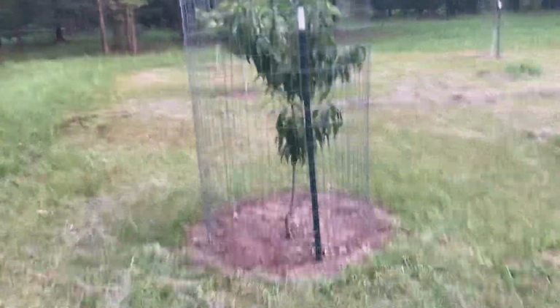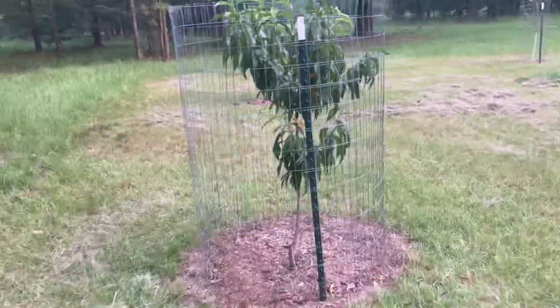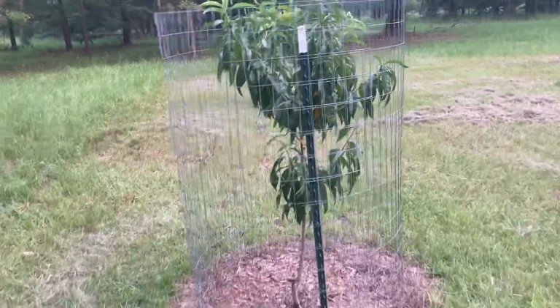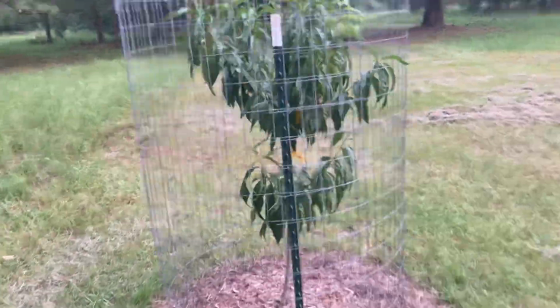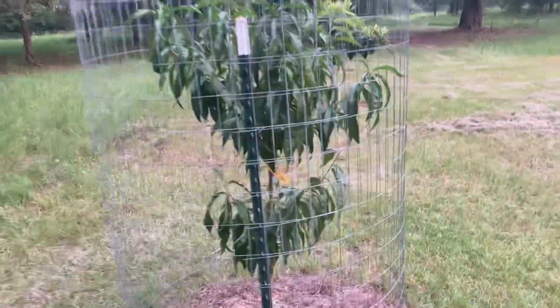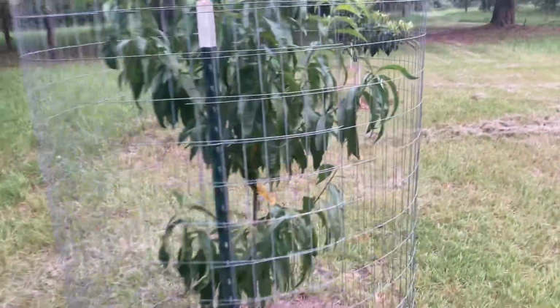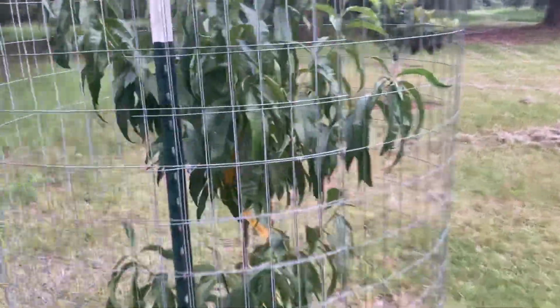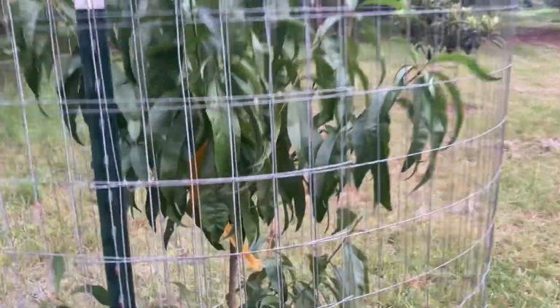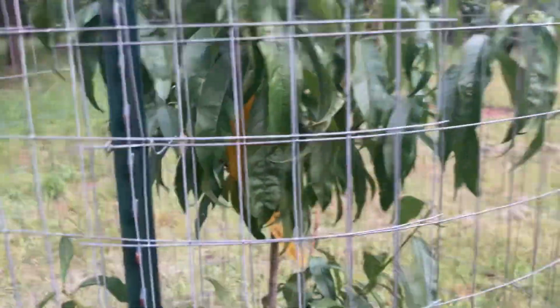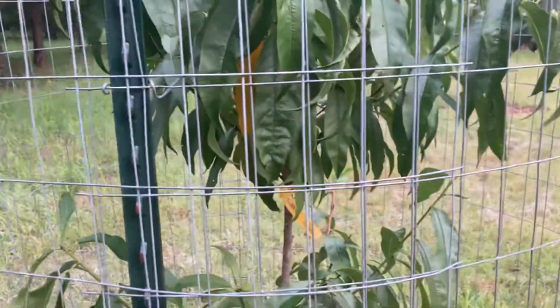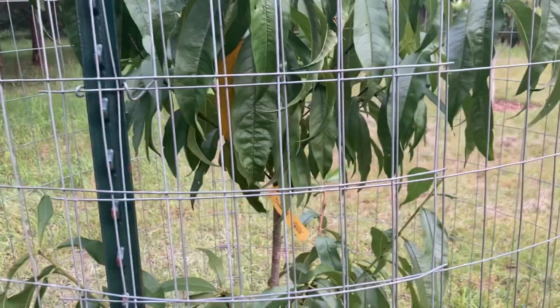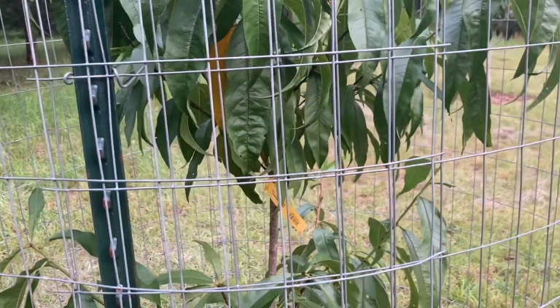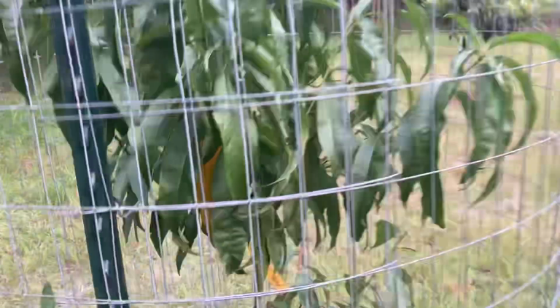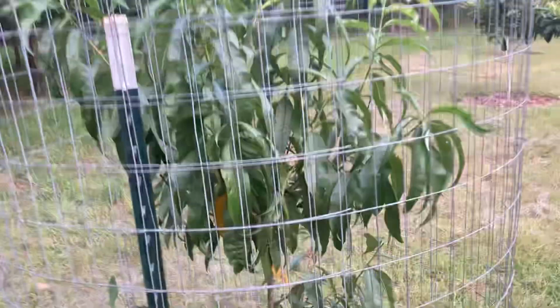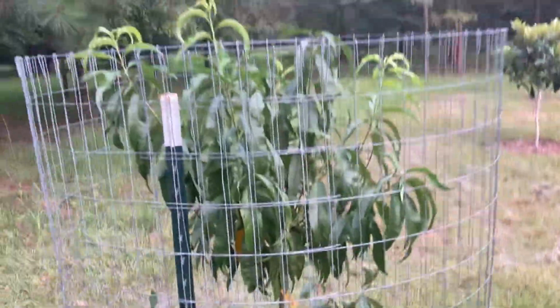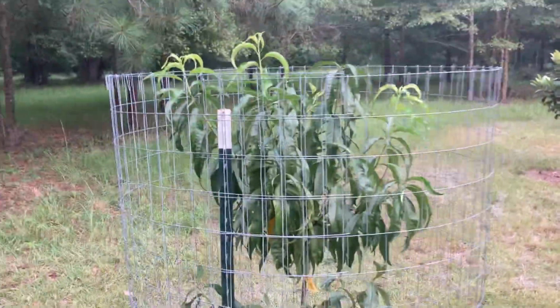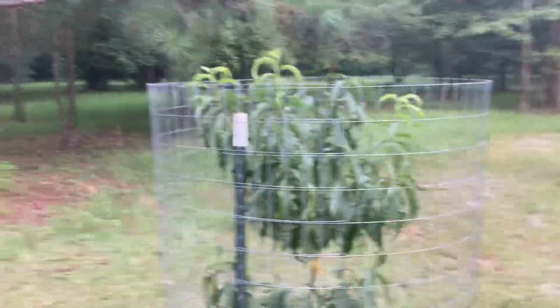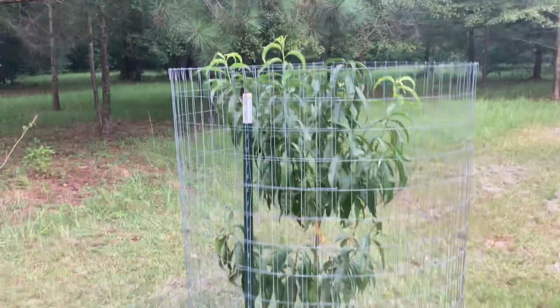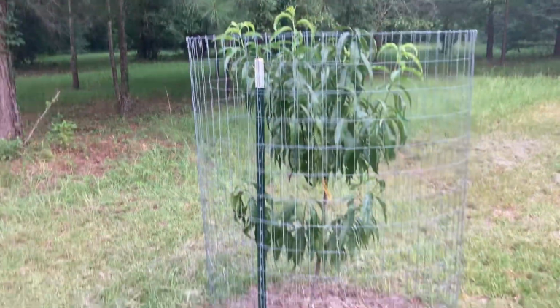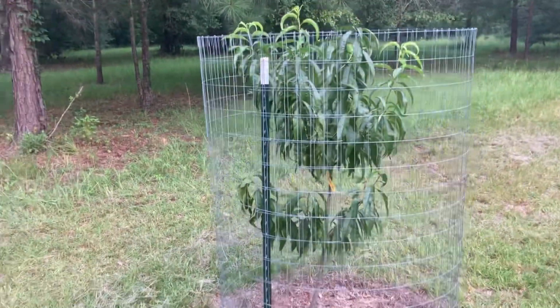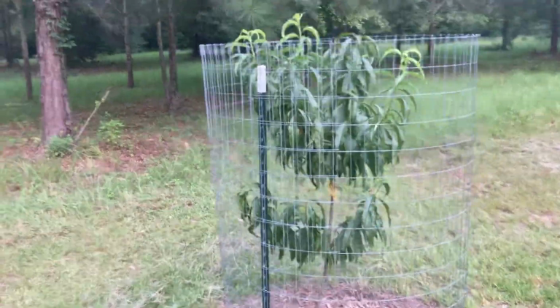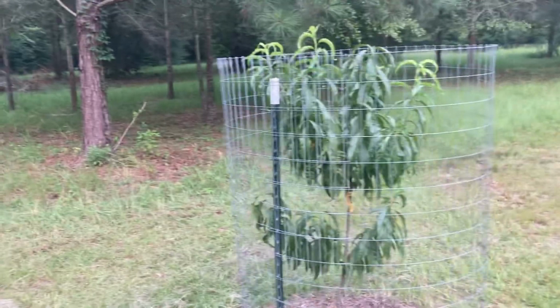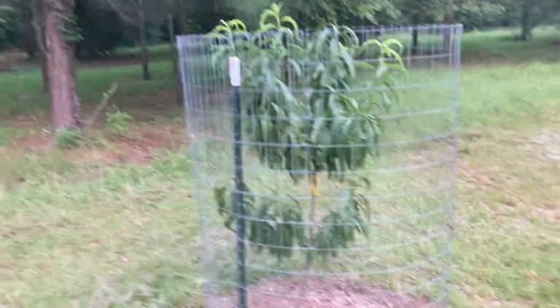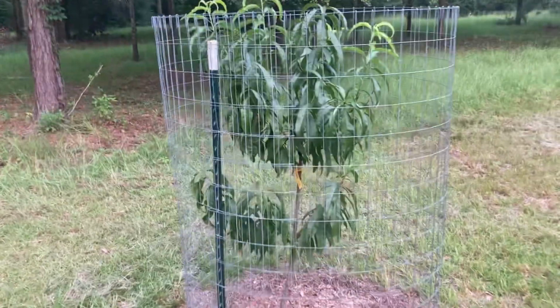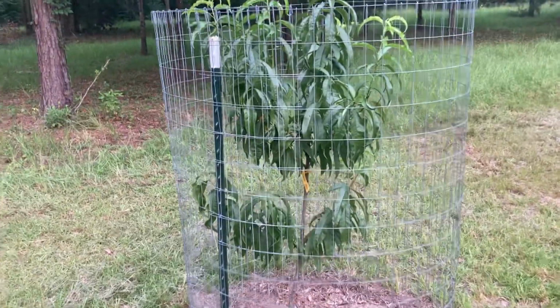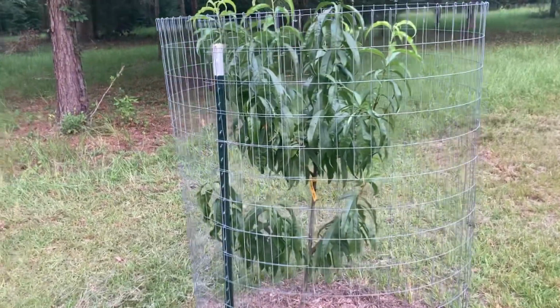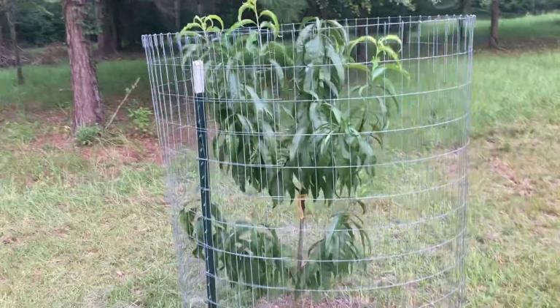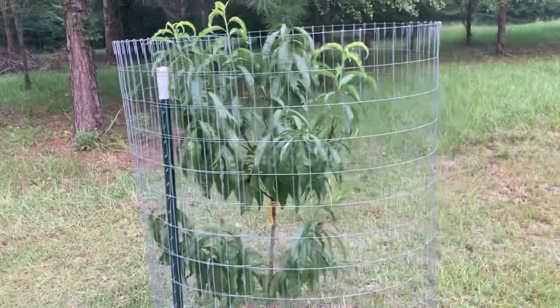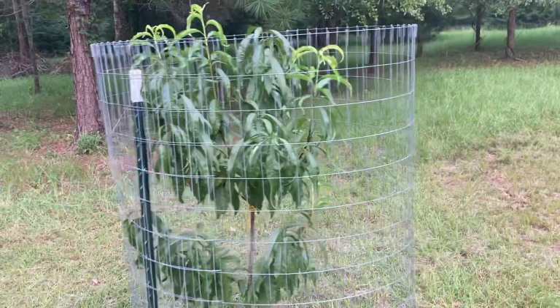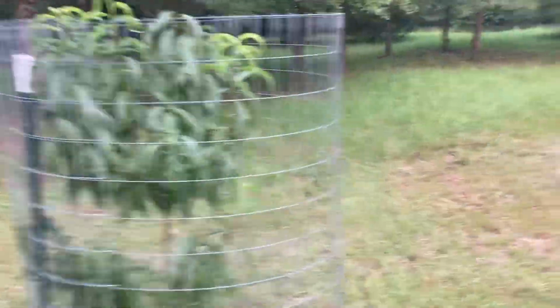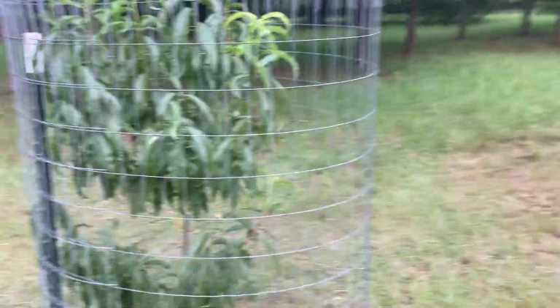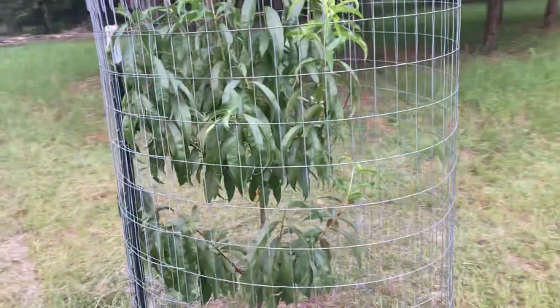Here's another — I think it's a Florida King peach. I had six peaches on it this year. We've been picking them and eating them. That's a pretty good tree.